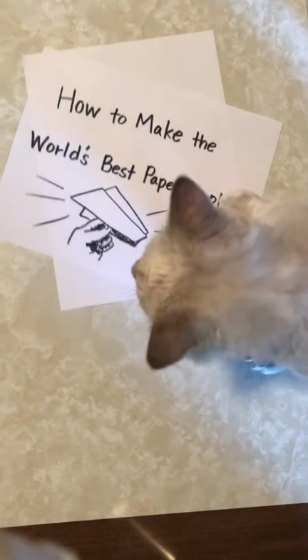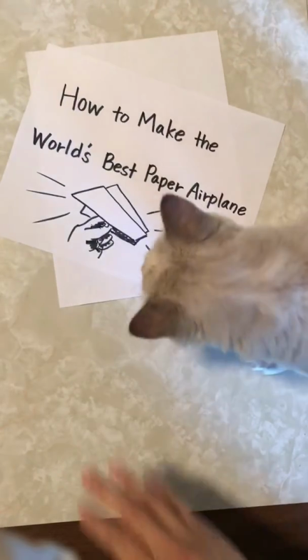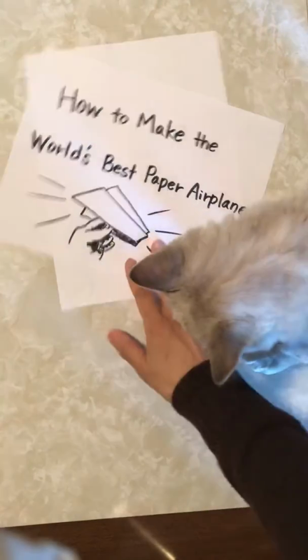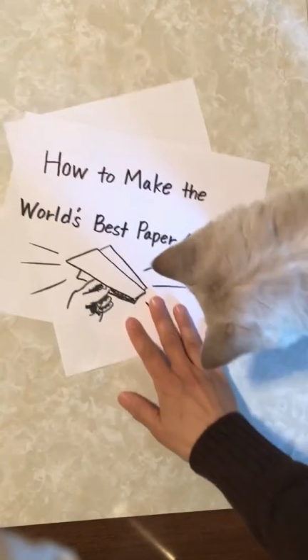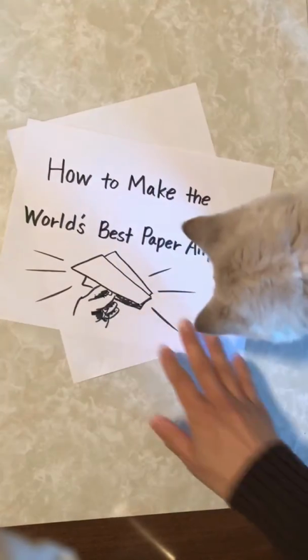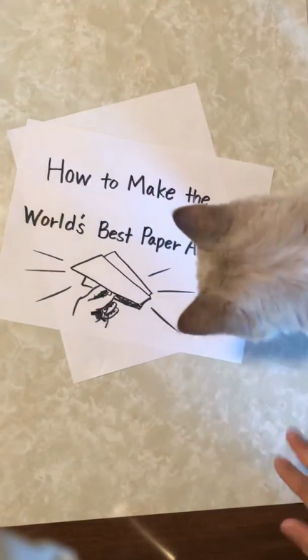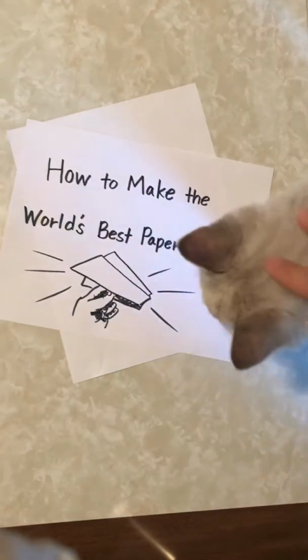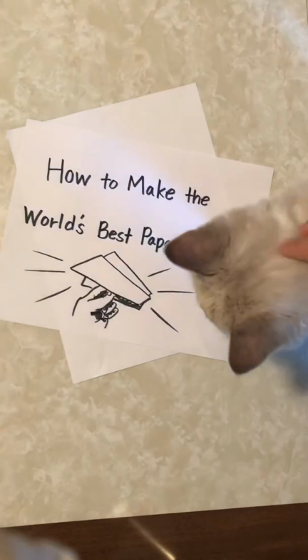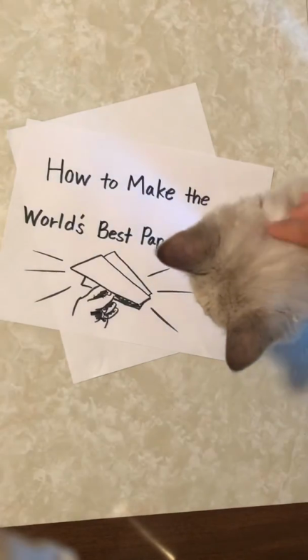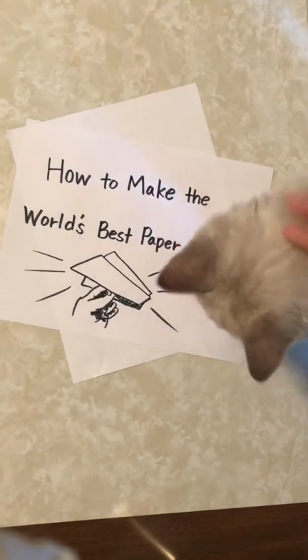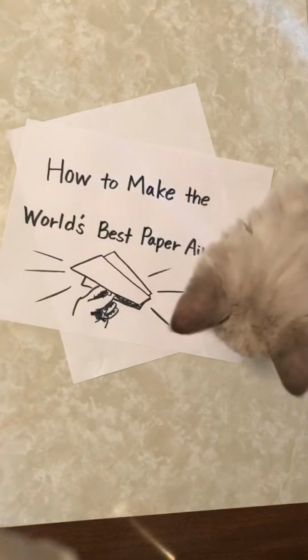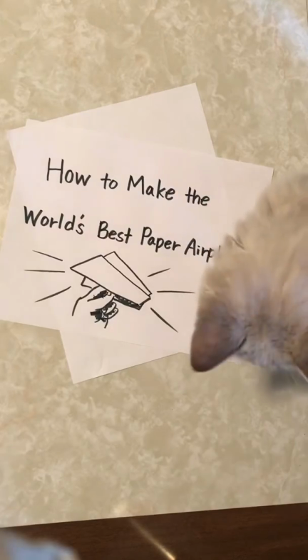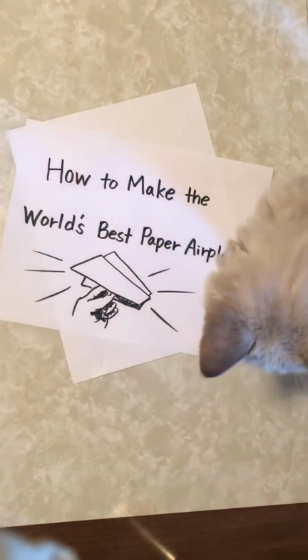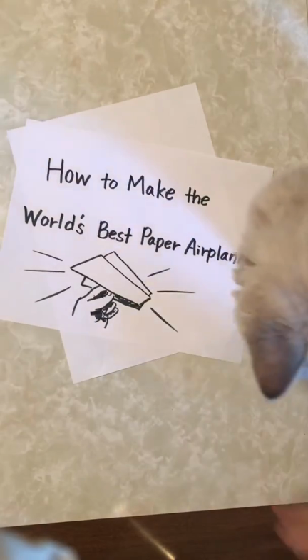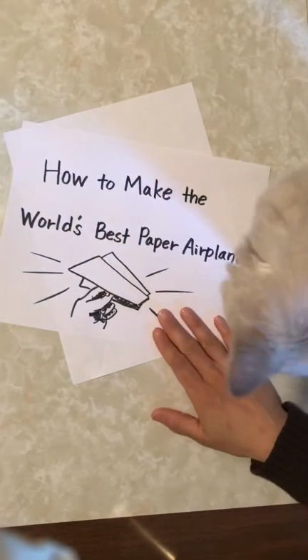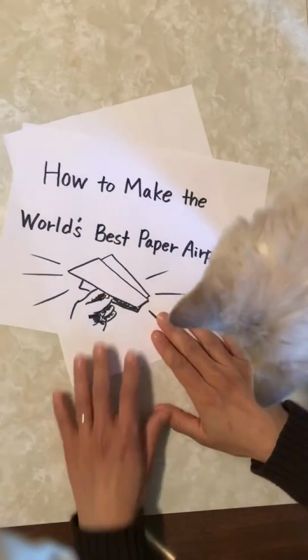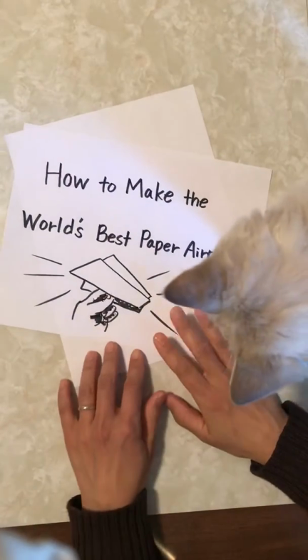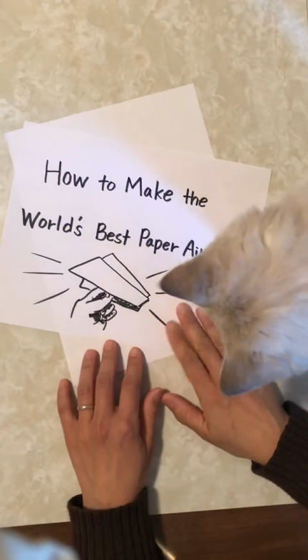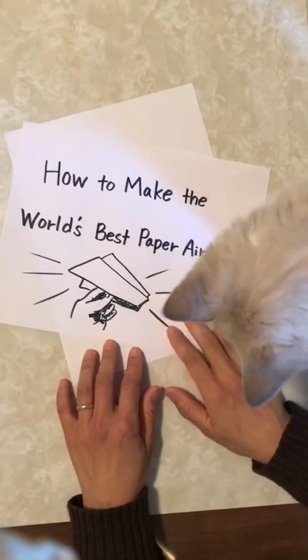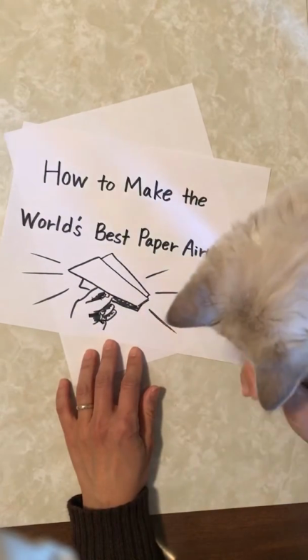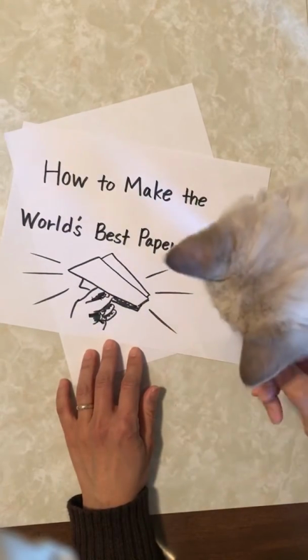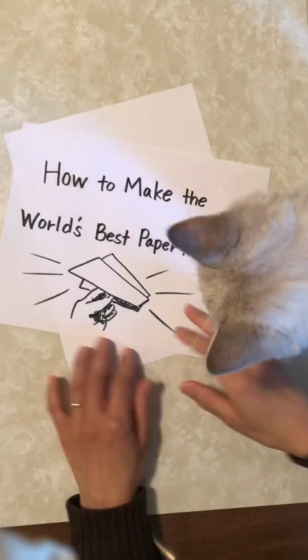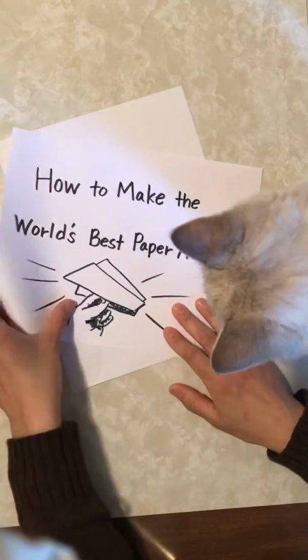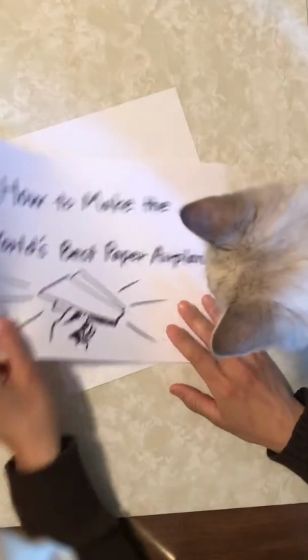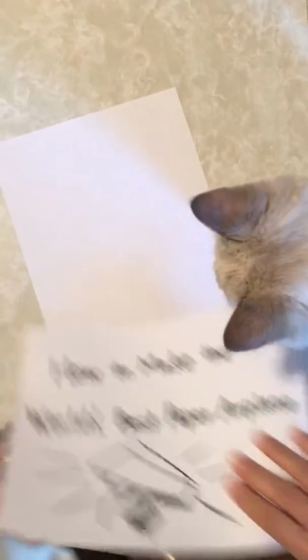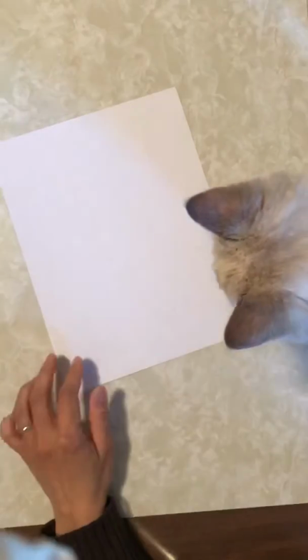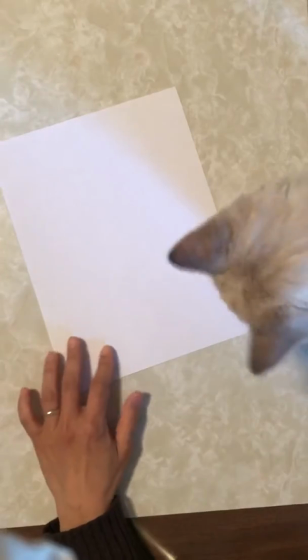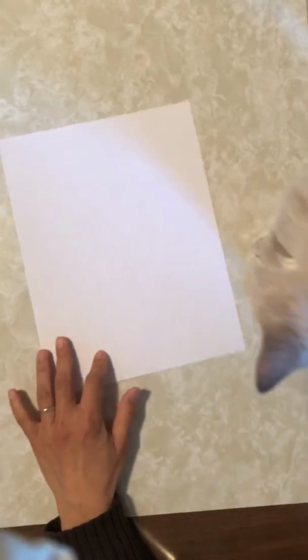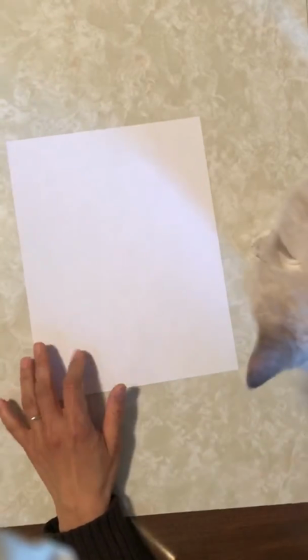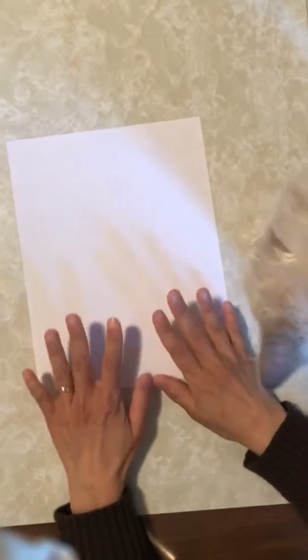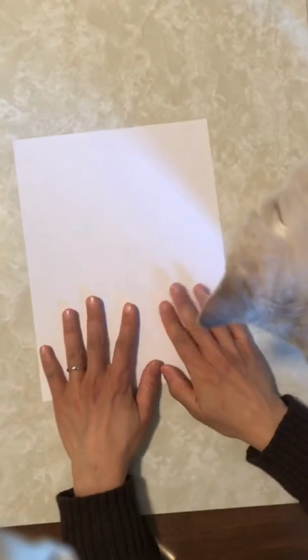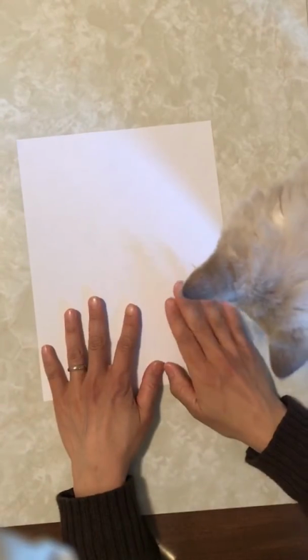Hi! Today, Zero, my cat, and Mayumi are going to fold the world's best paper airplane. Are you ready? Okay, you just need one piece of paper.